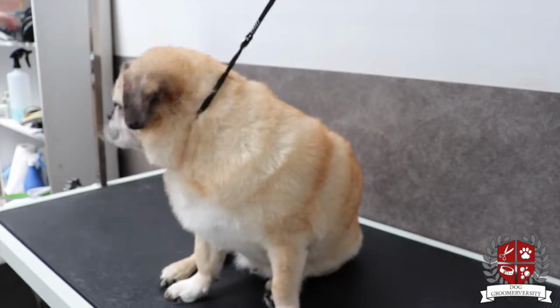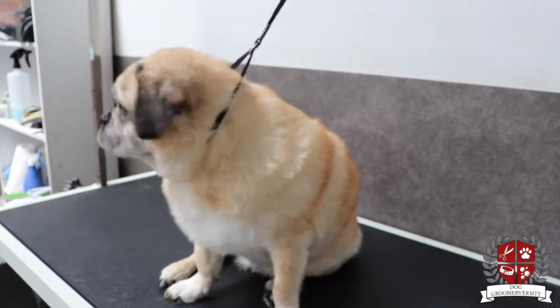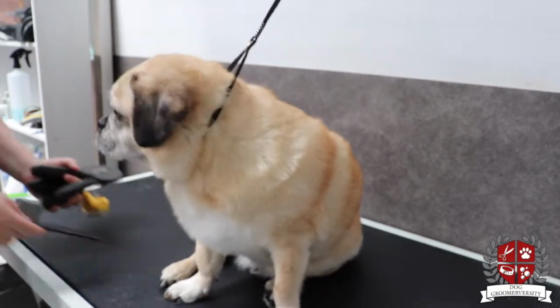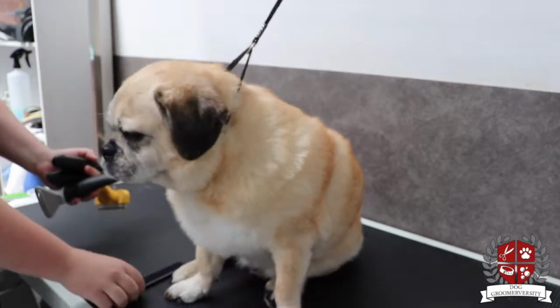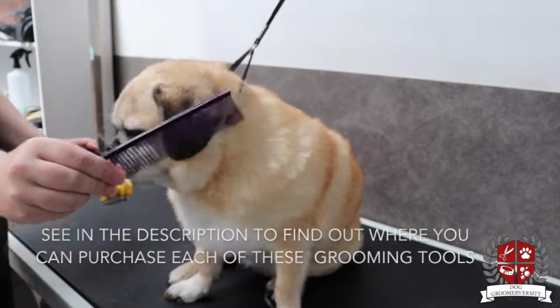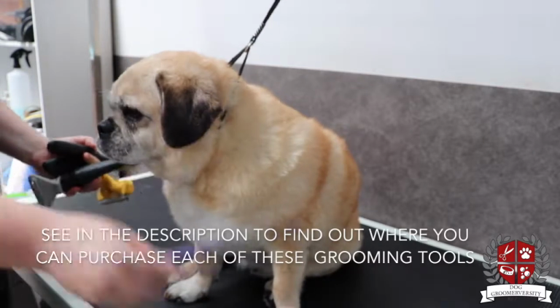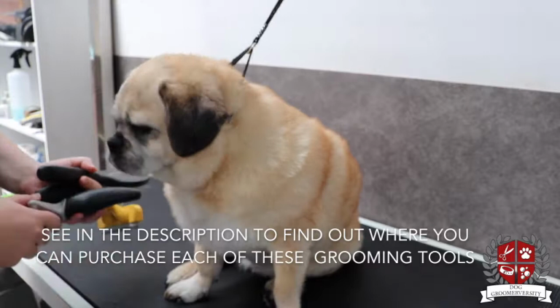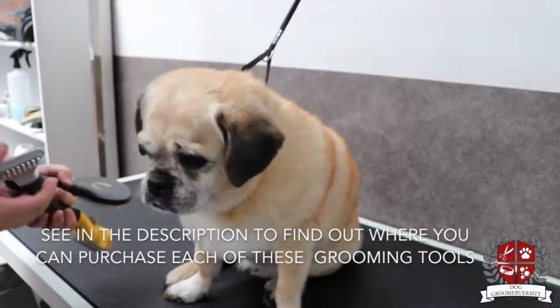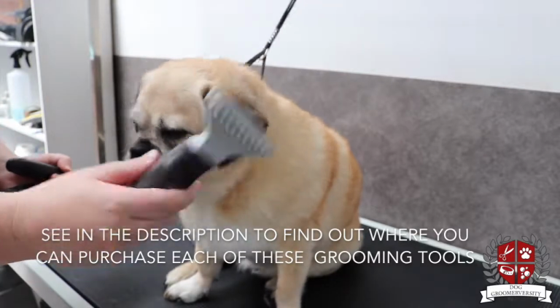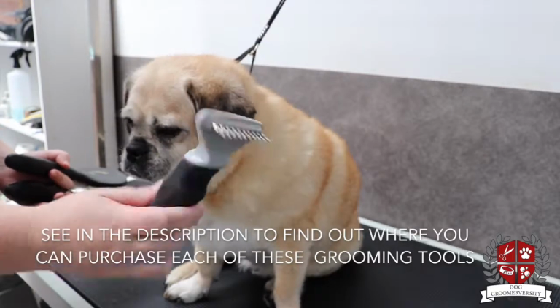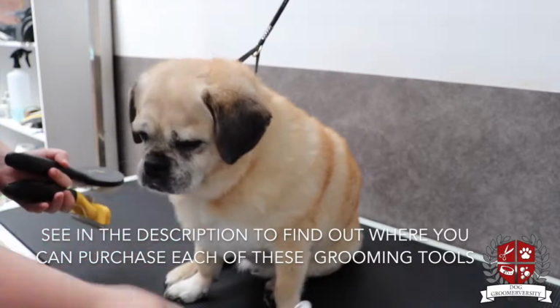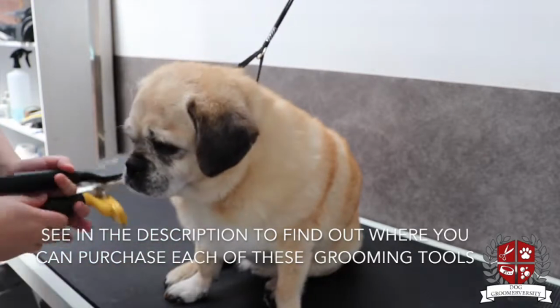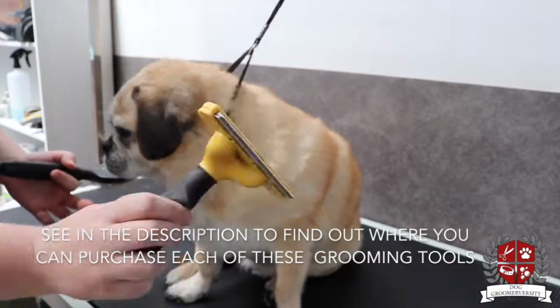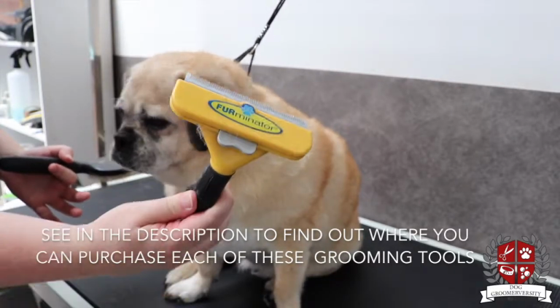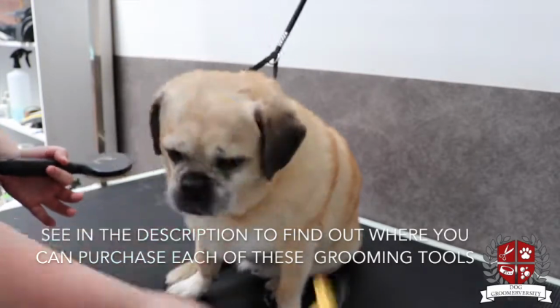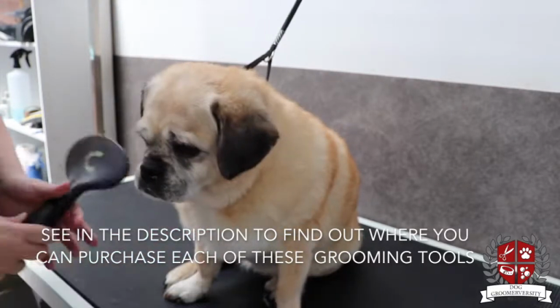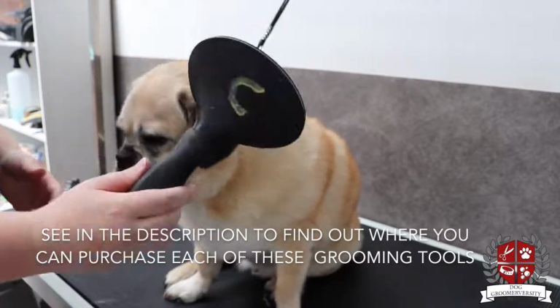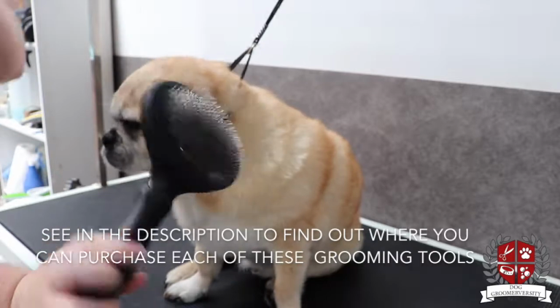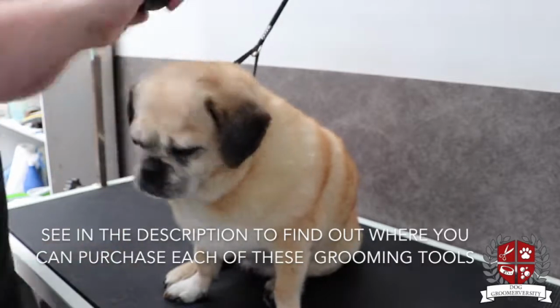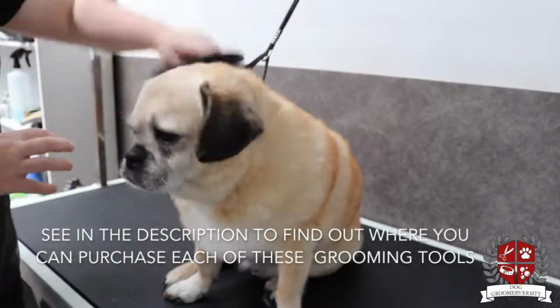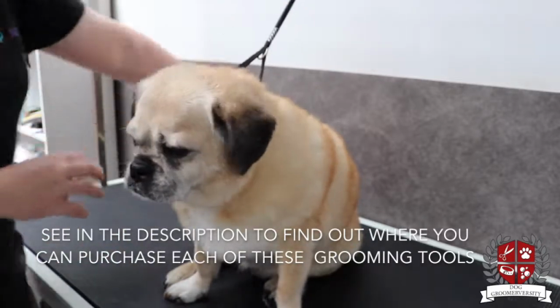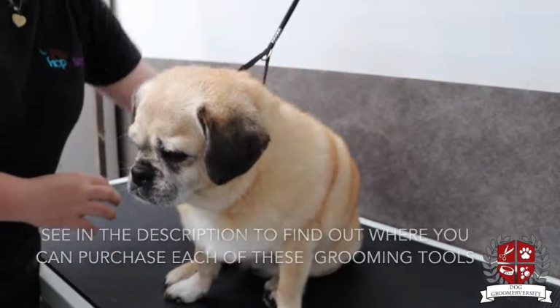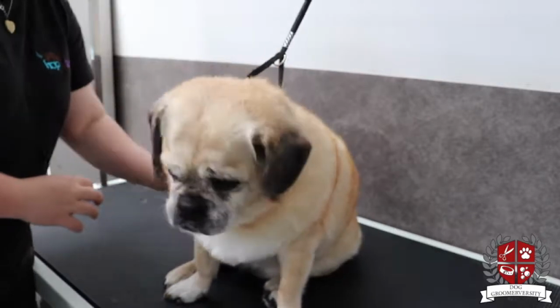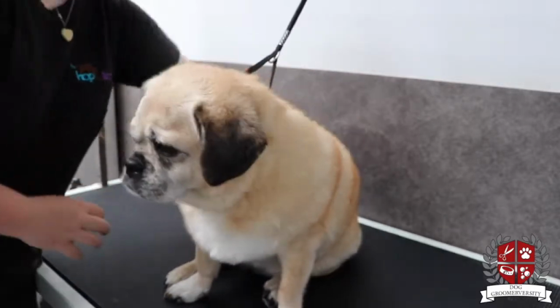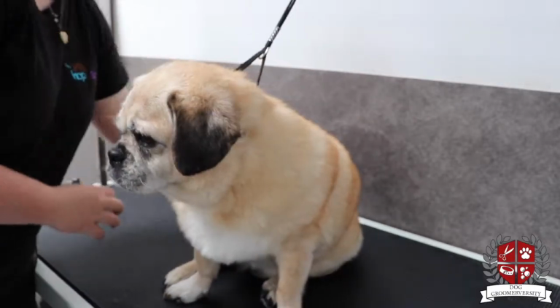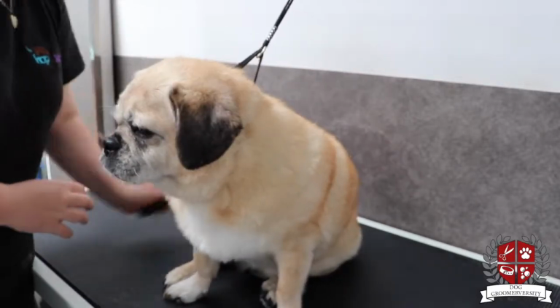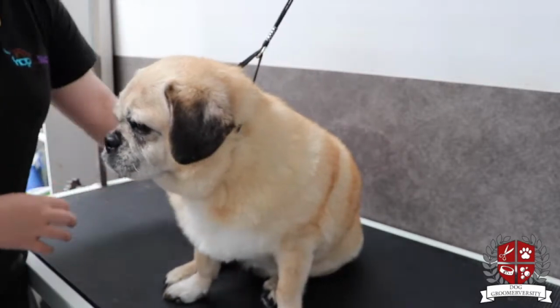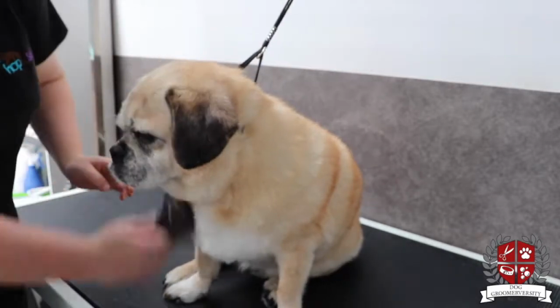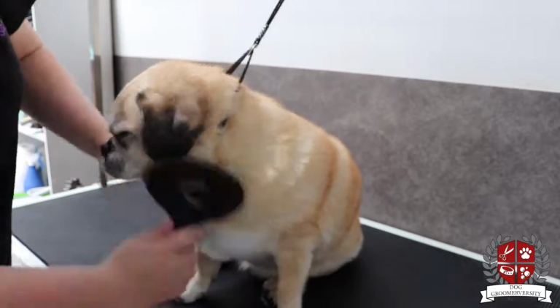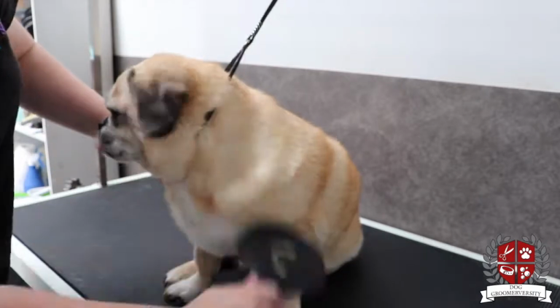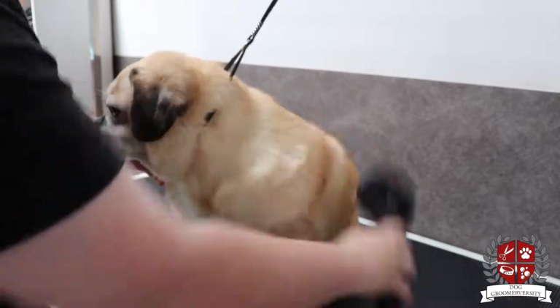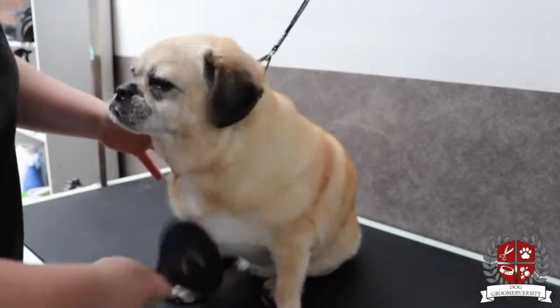Out of this selection there's a comb, a little rake for a double coat, a Furminator, and then just a normal slicker brush. I start off with the slicker brush to just brush out all the coat.